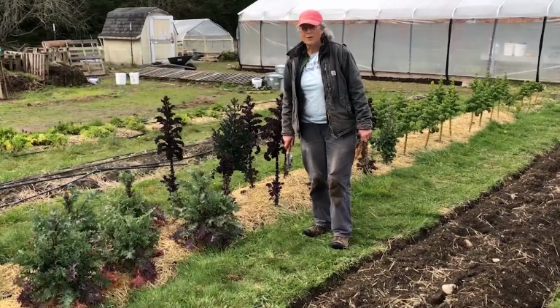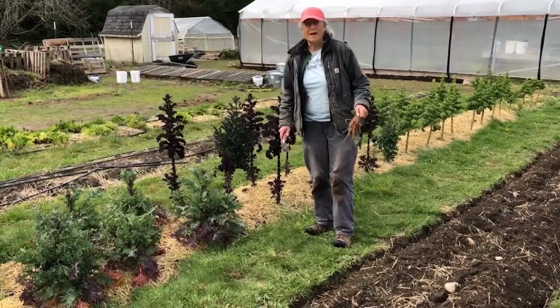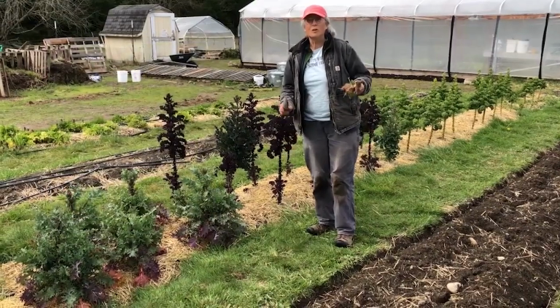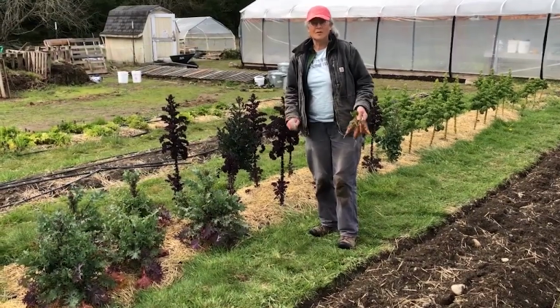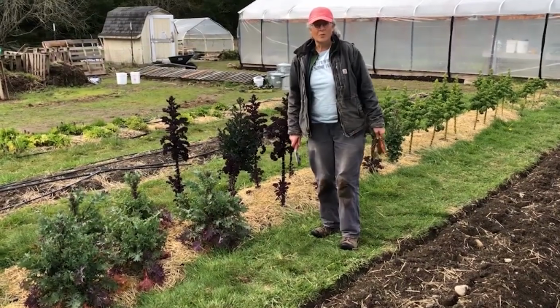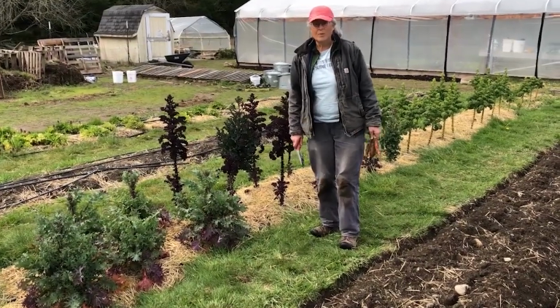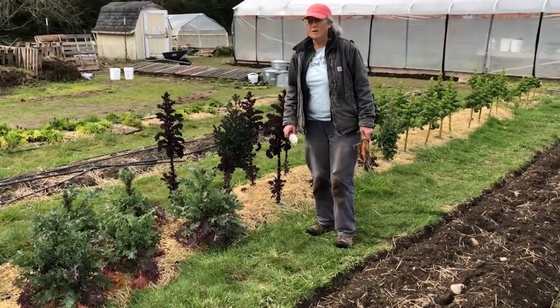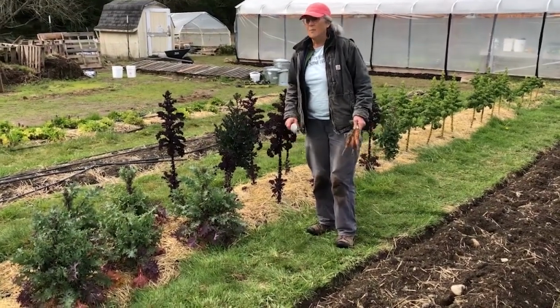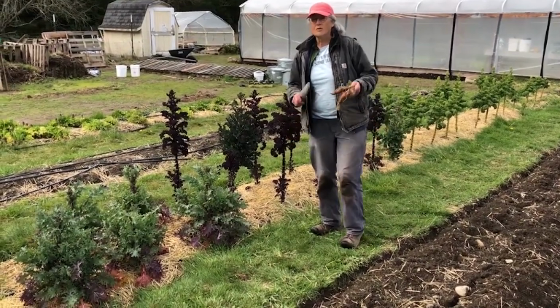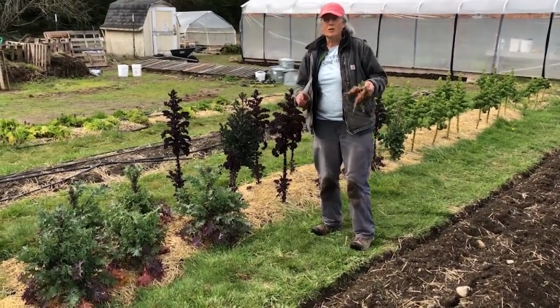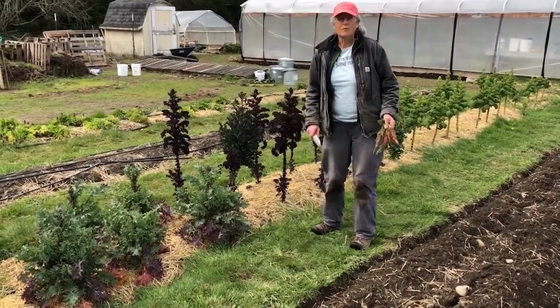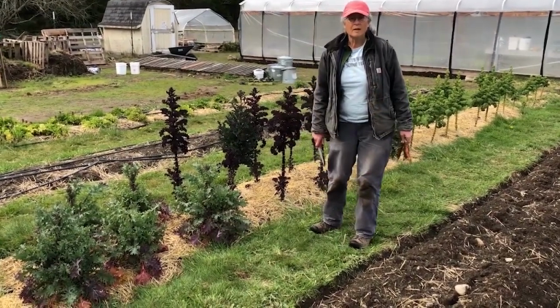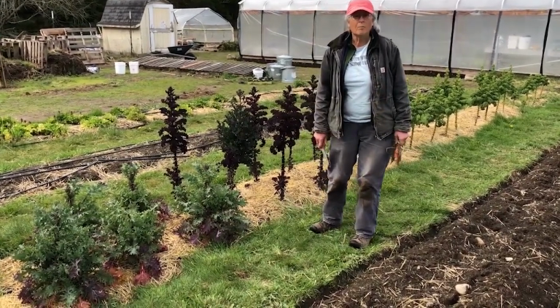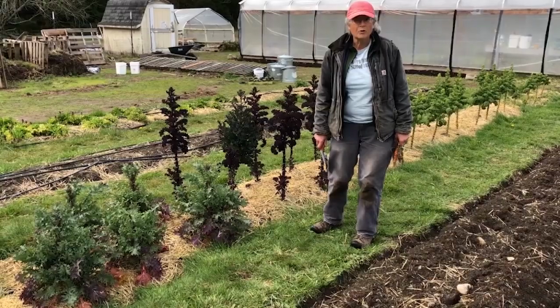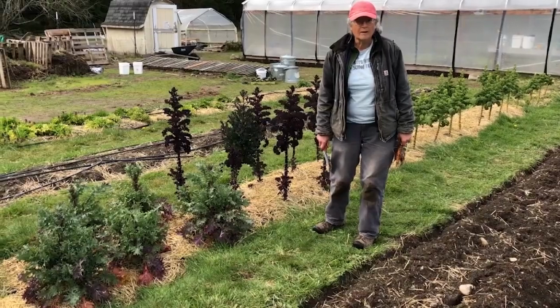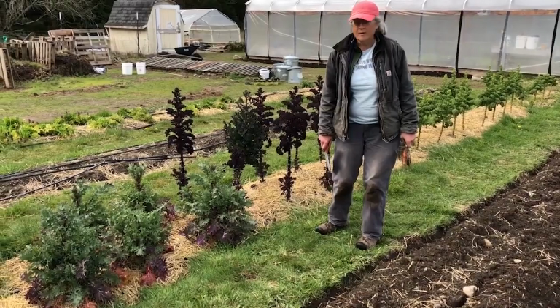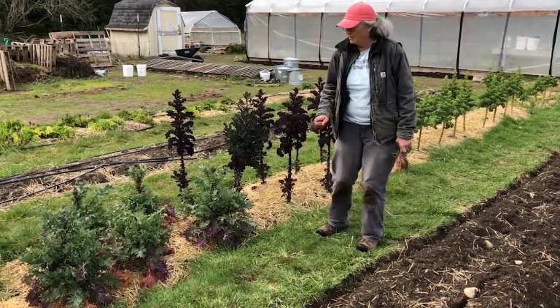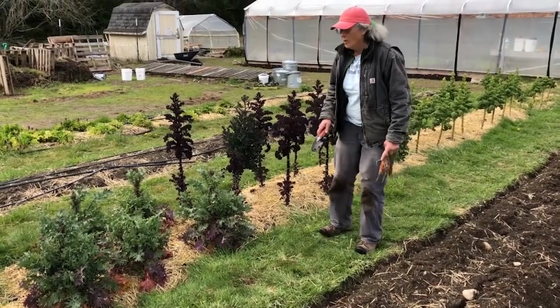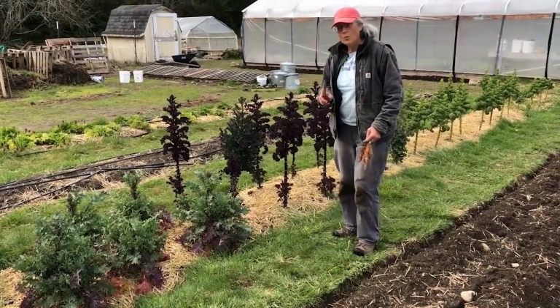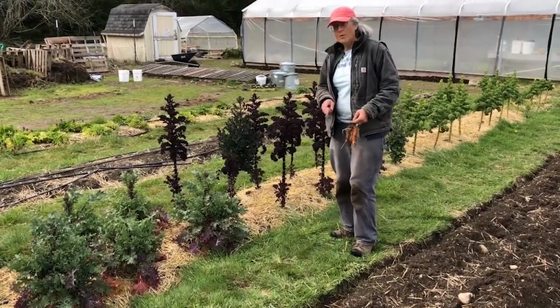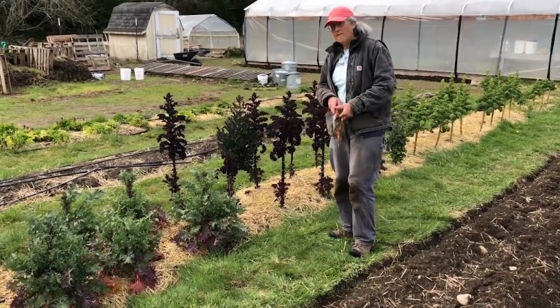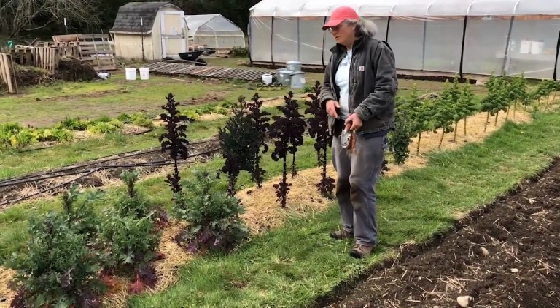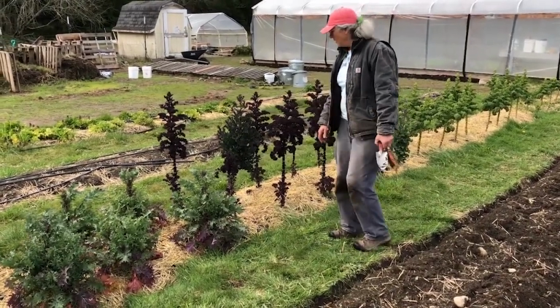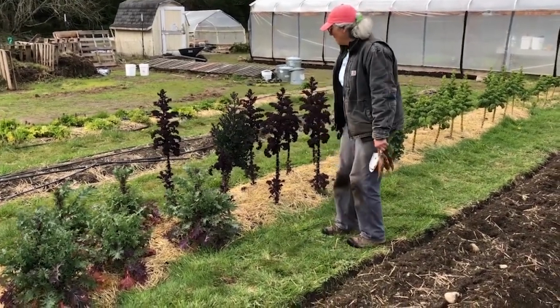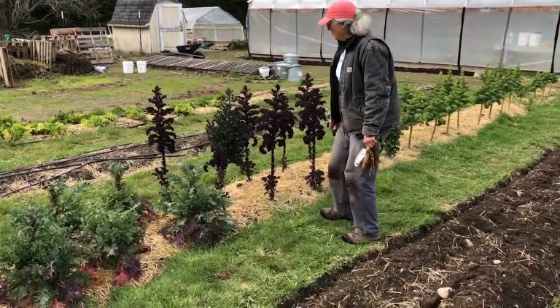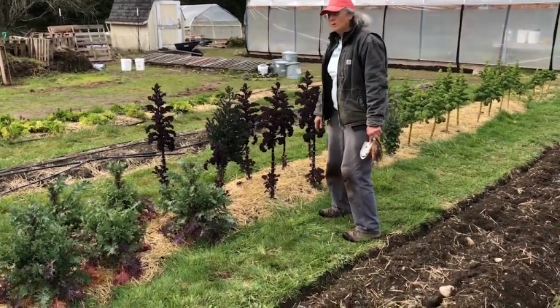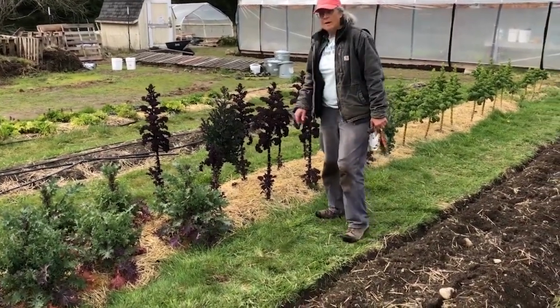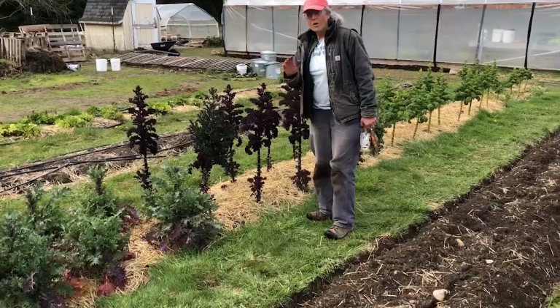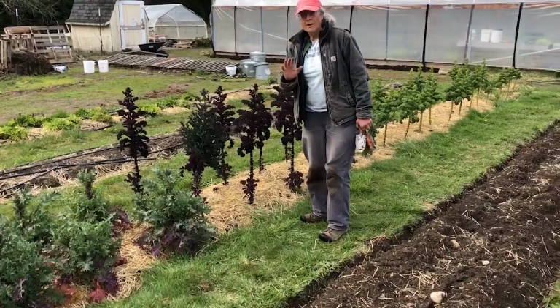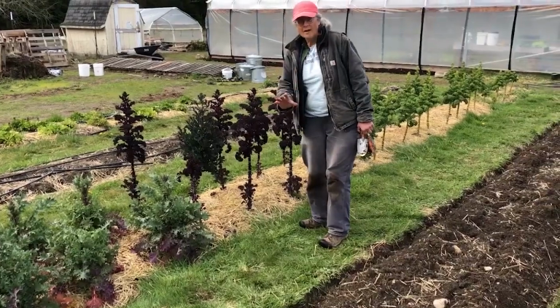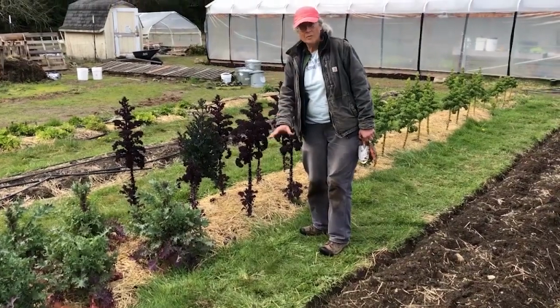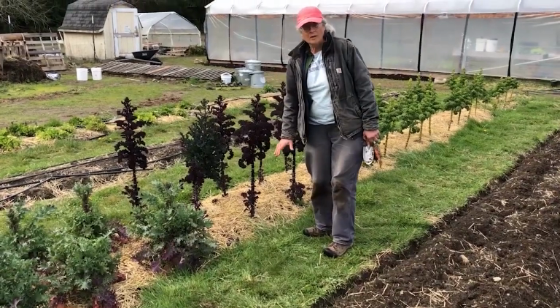Bolting. I would love to tell you more about bolting because a lot of plants are bolting right now. Remember in our first video we talked about all the kale that's bolting?